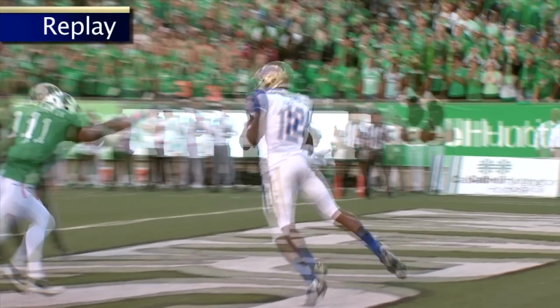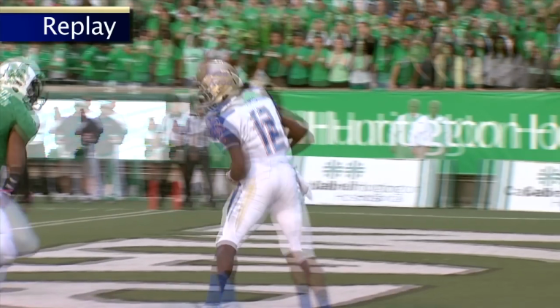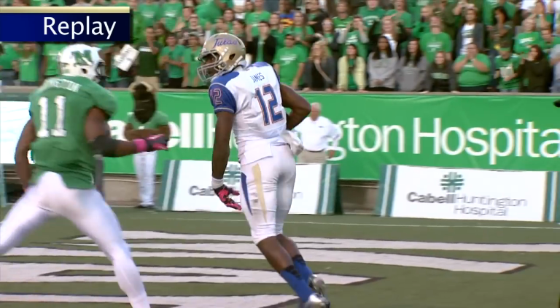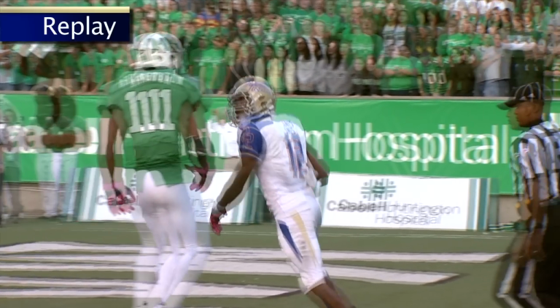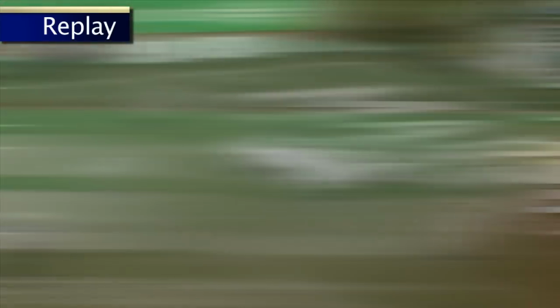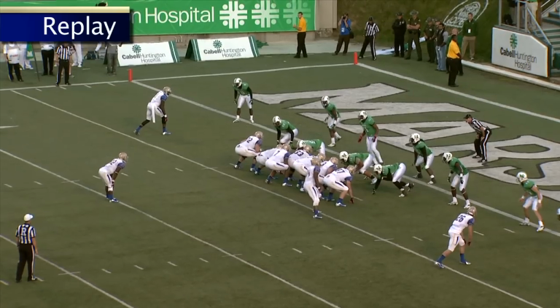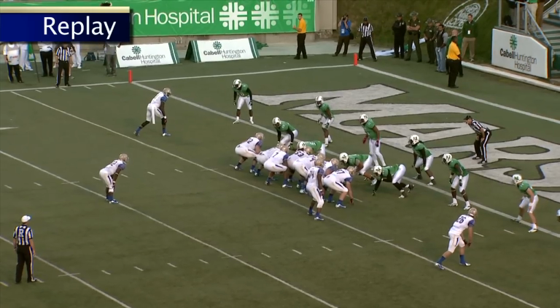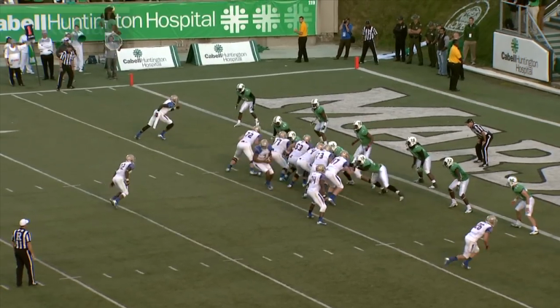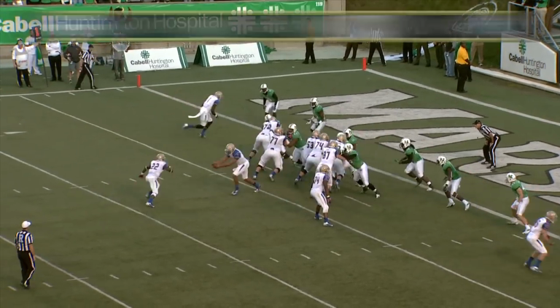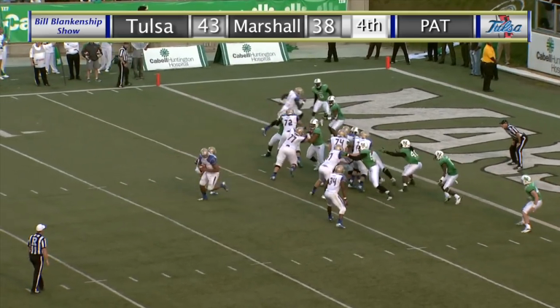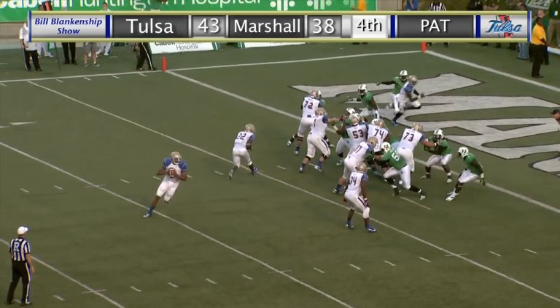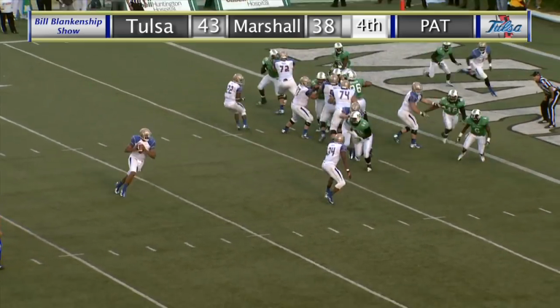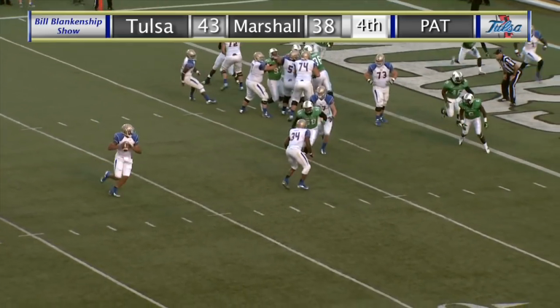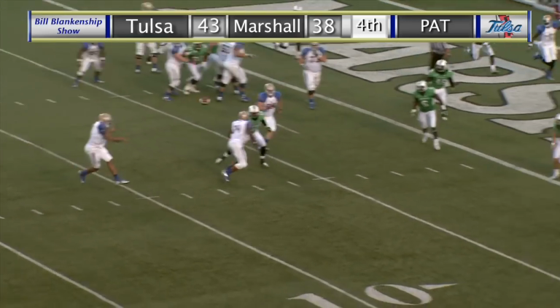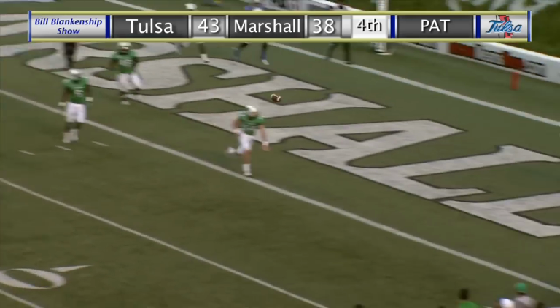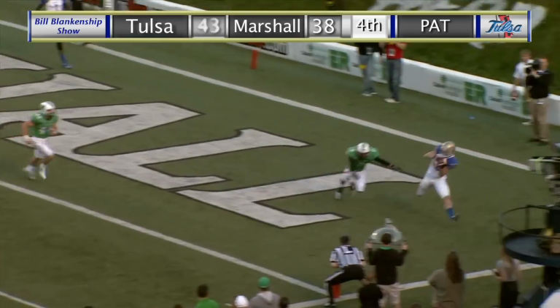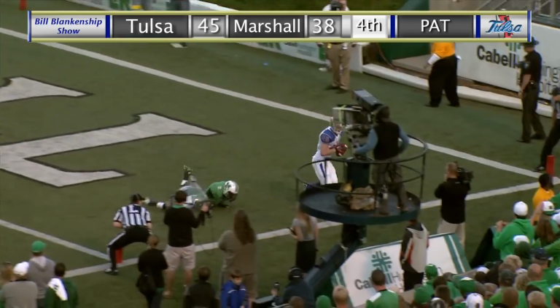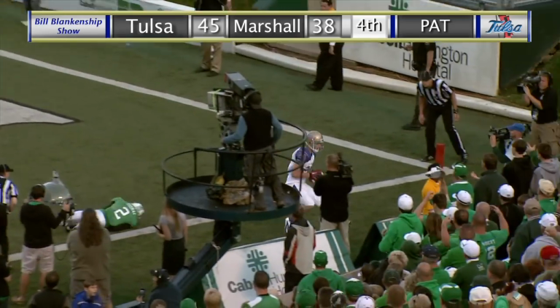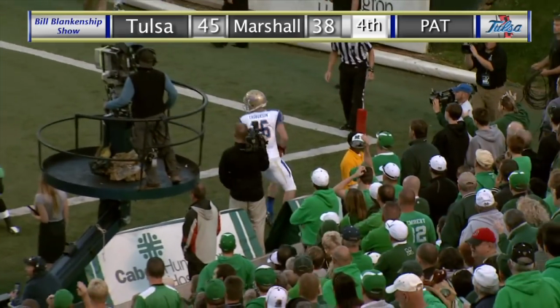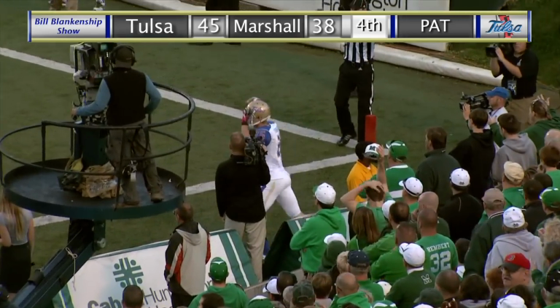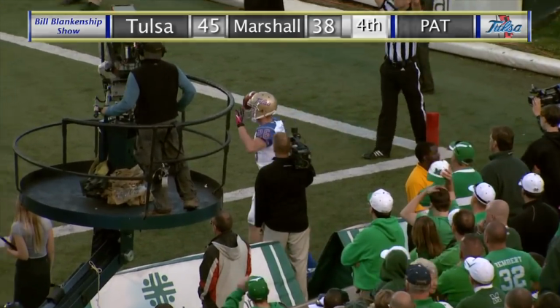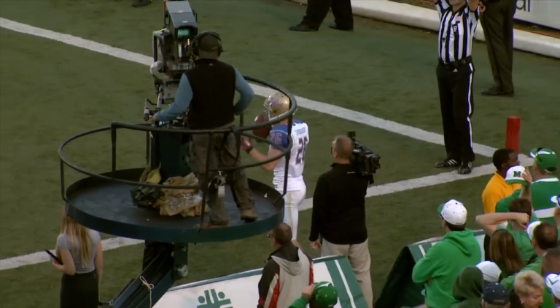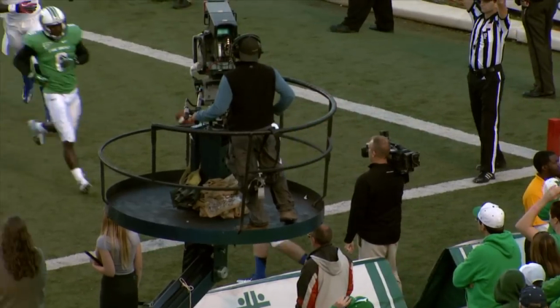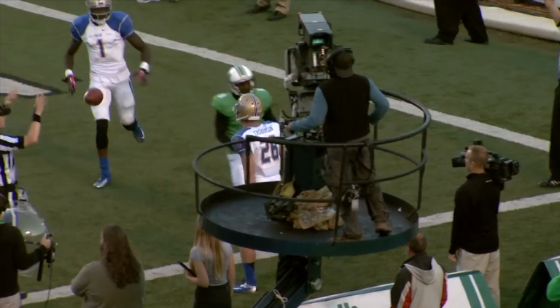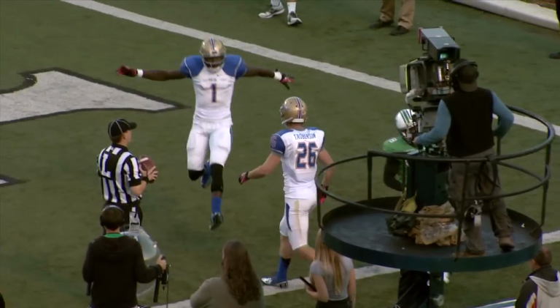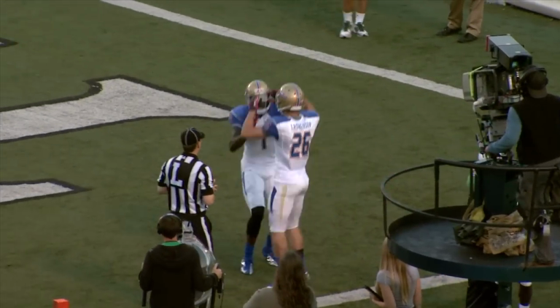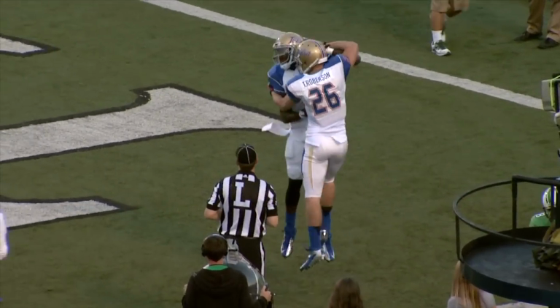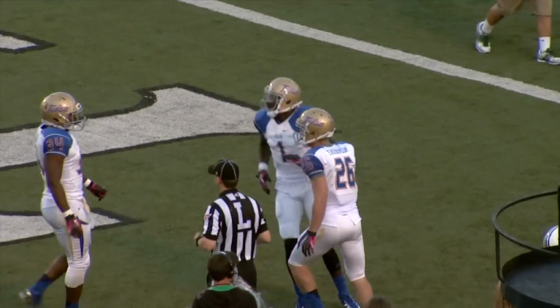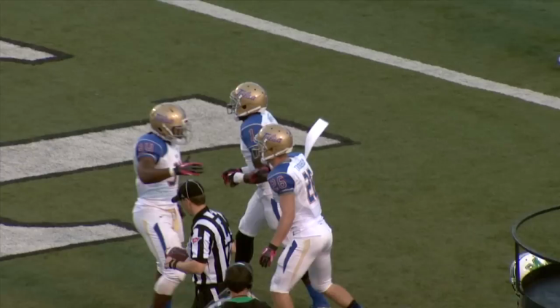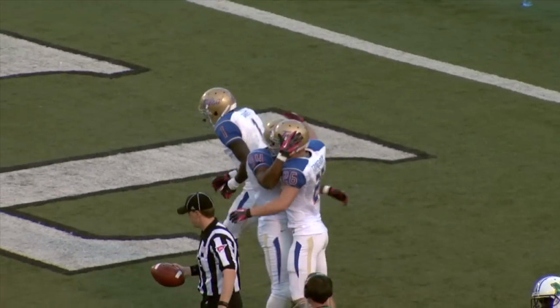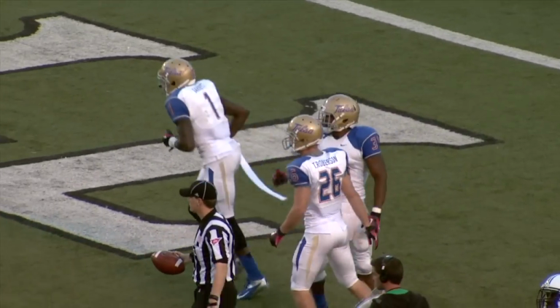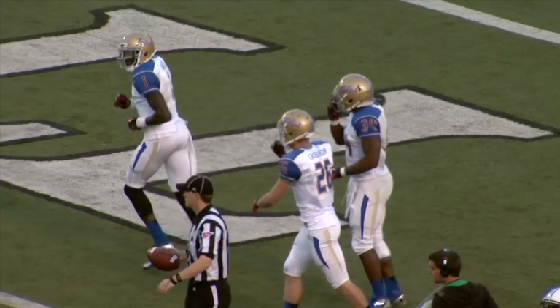And the Hurricane retaking the lead. Watts the single setback — fake handoff, rolling right Green, rolling throws, end zone caught — two-point conversion, good! Roberson catches it, and it's Tulsa 45, Marshall 38.